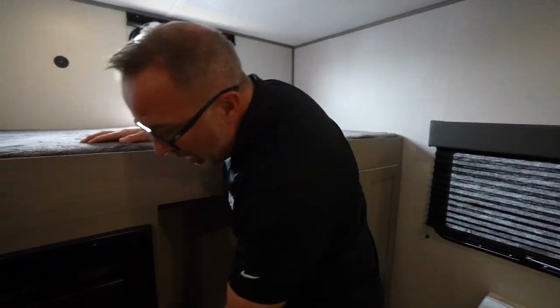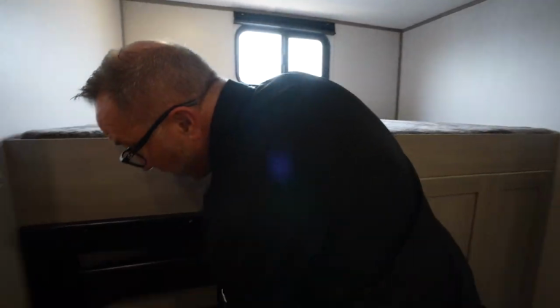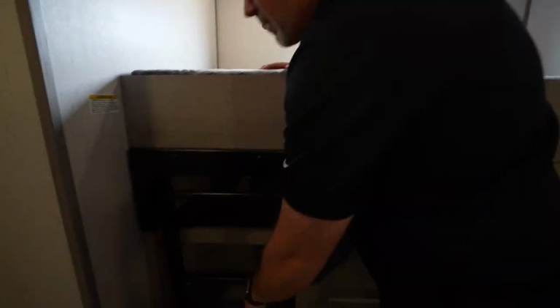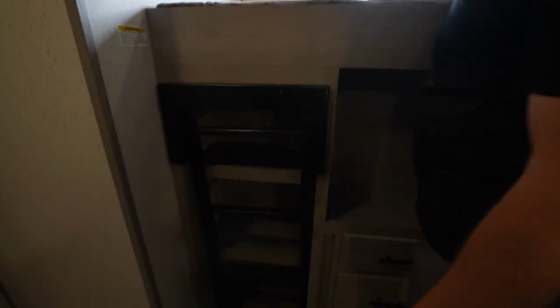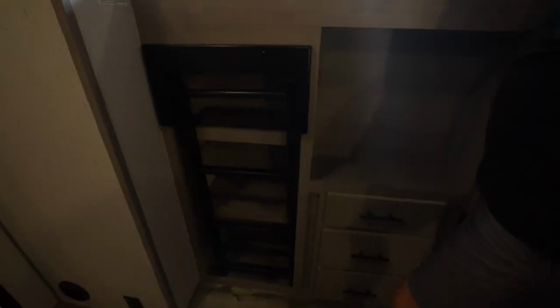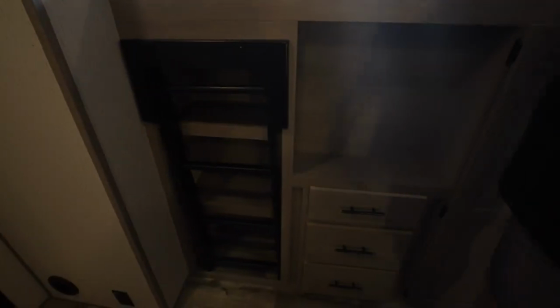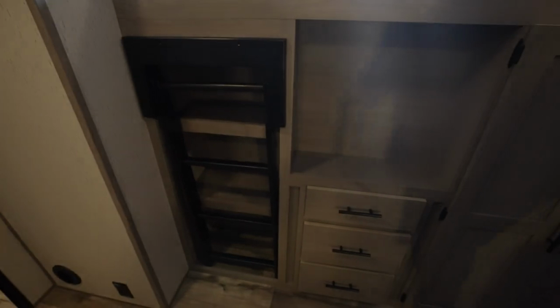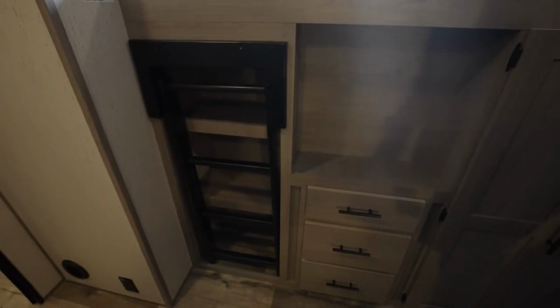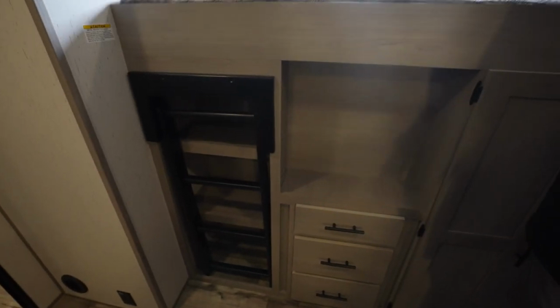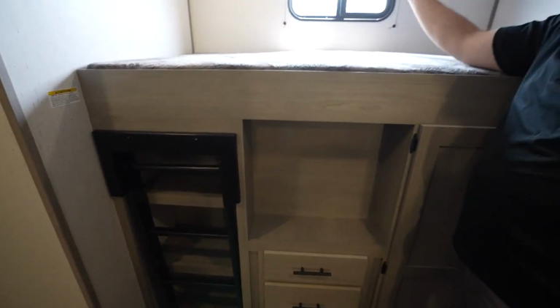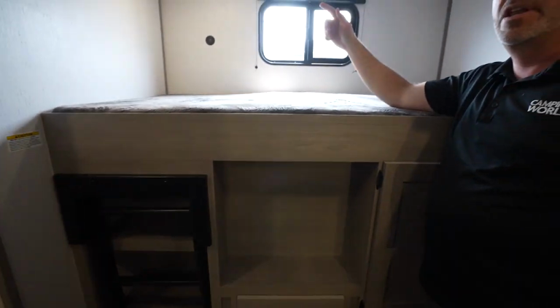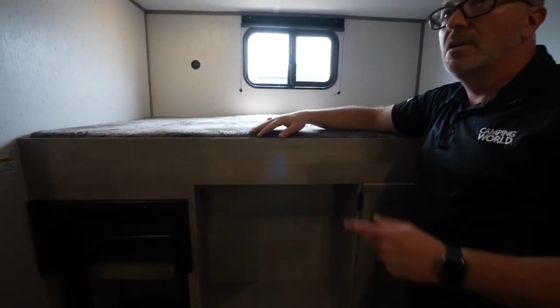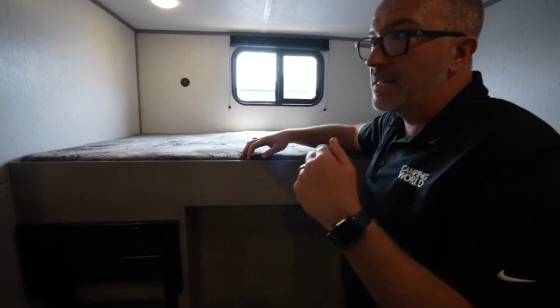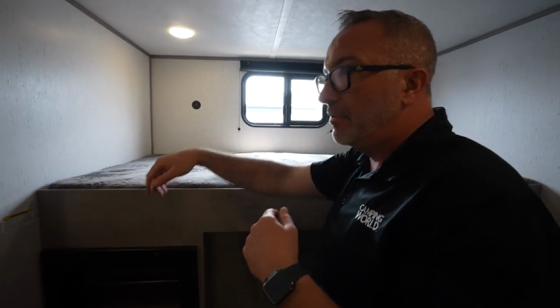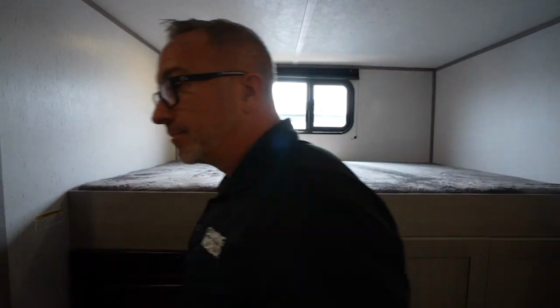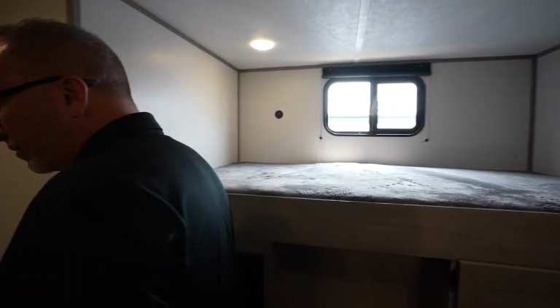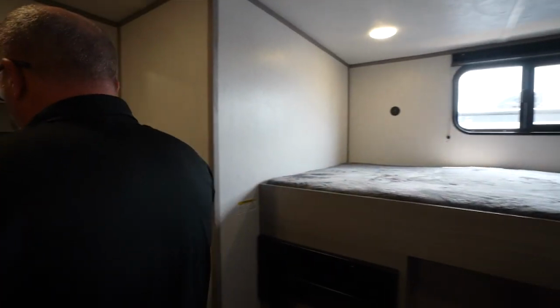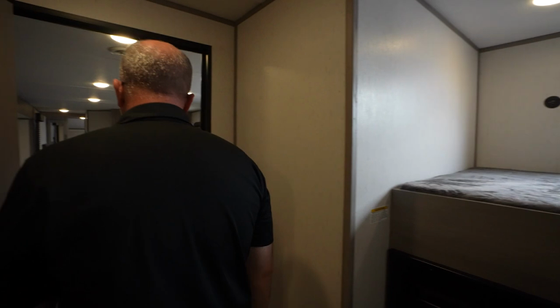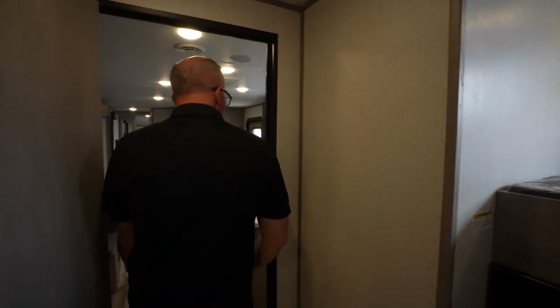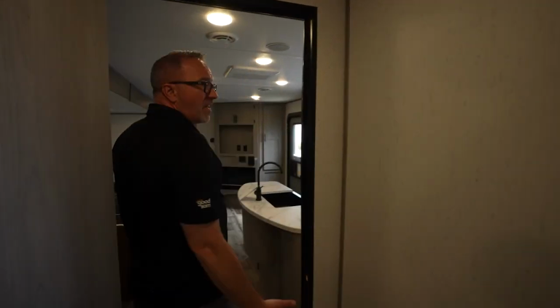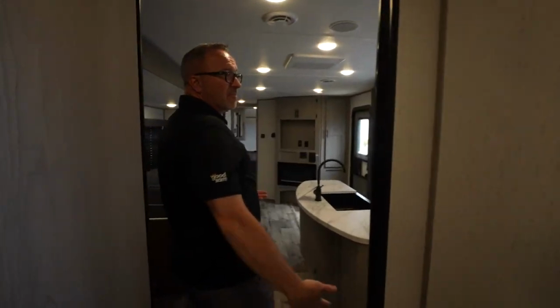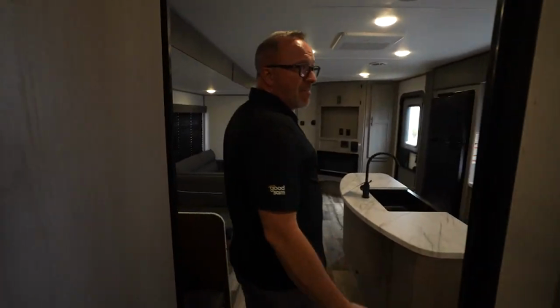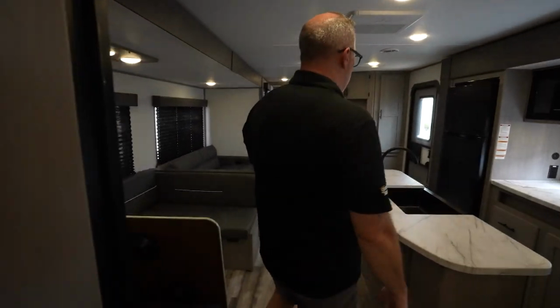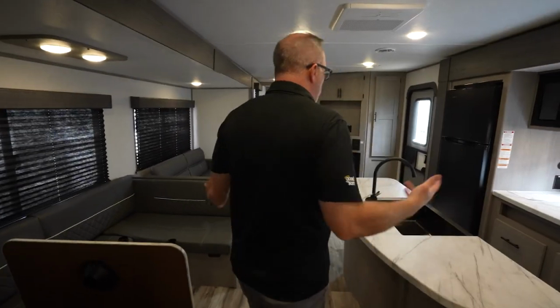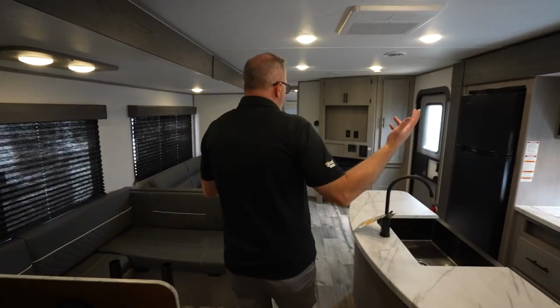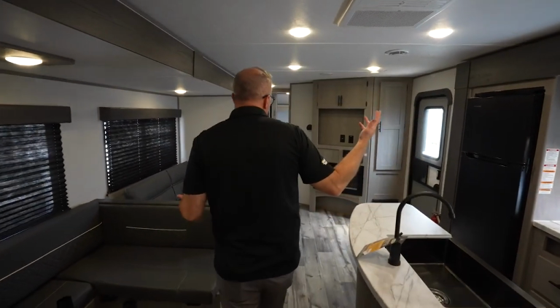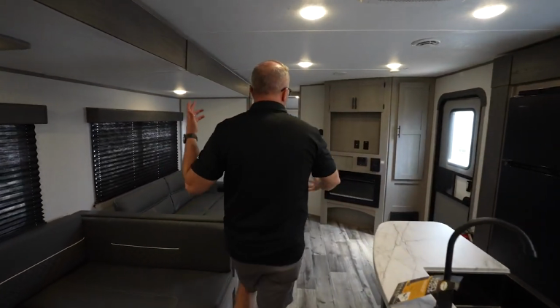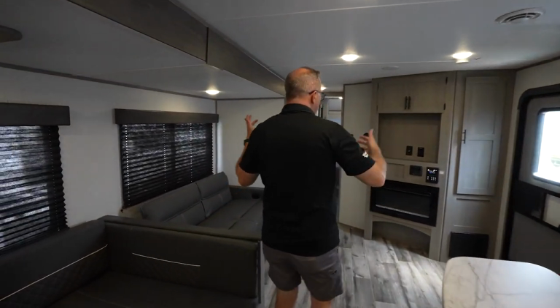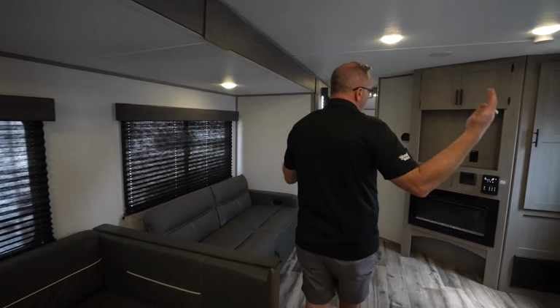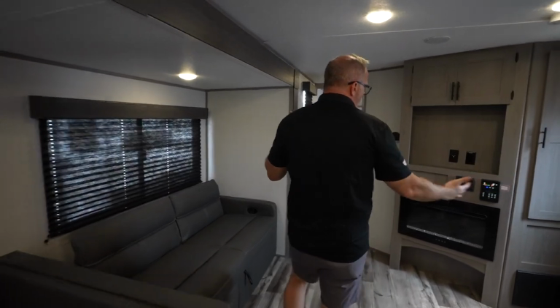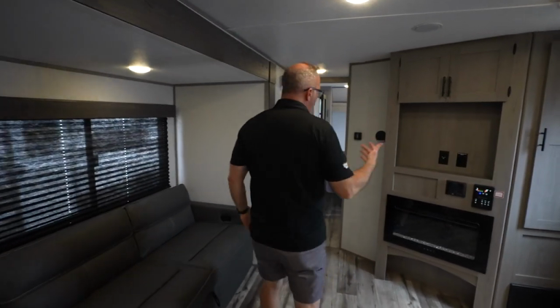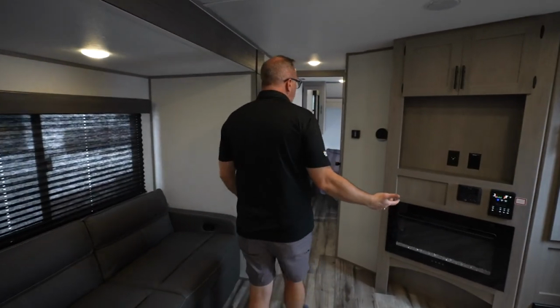Hideaway ladder. 300-pound capacity on the double over. Dual USB charging. Window. AC unit. Really, the only thing missing would be a half bath — that's the only thing I could think of that this unit might need.